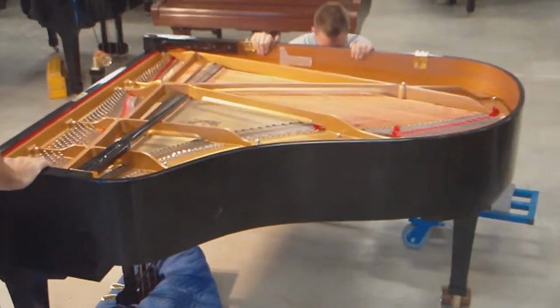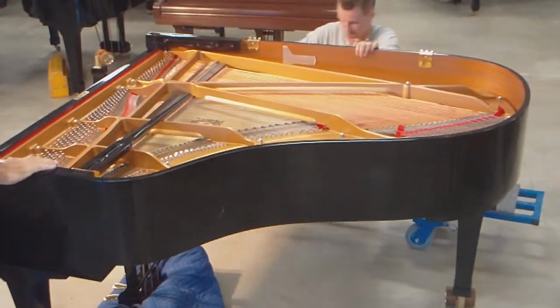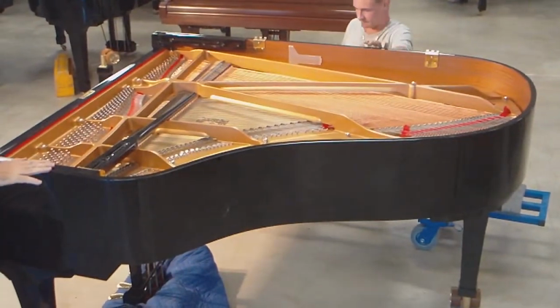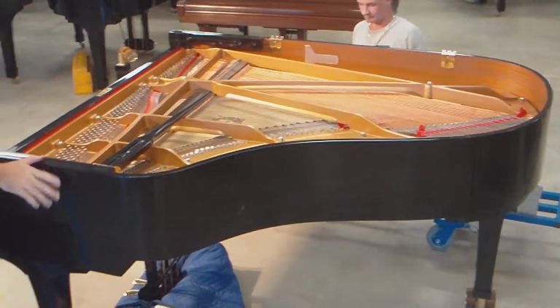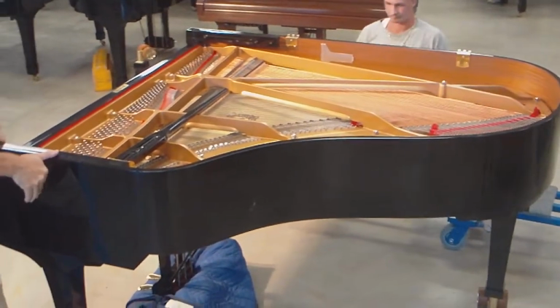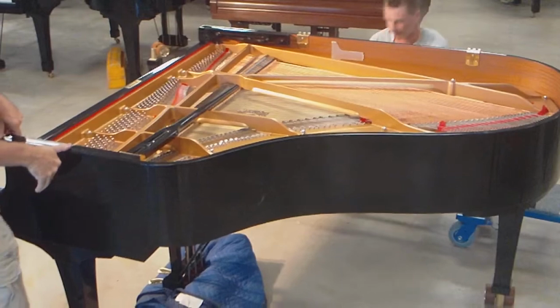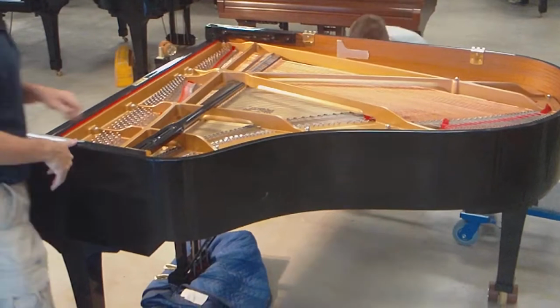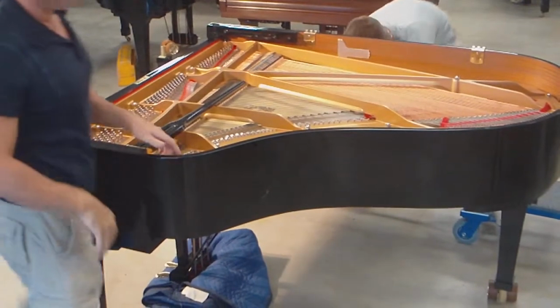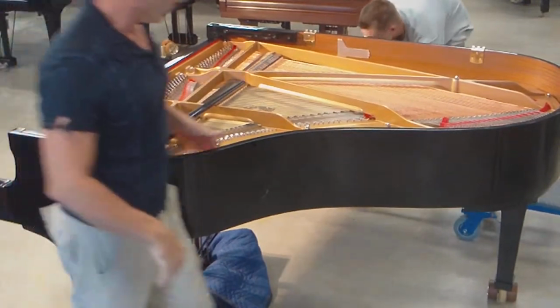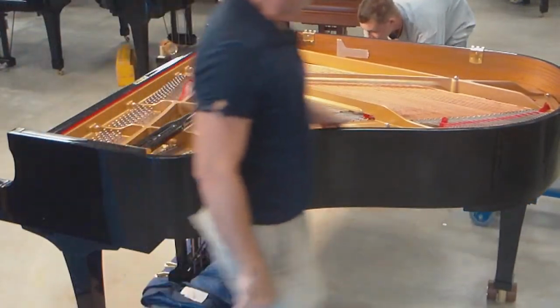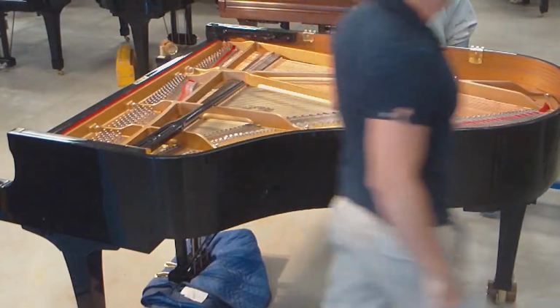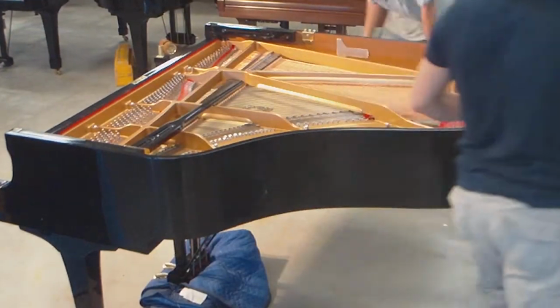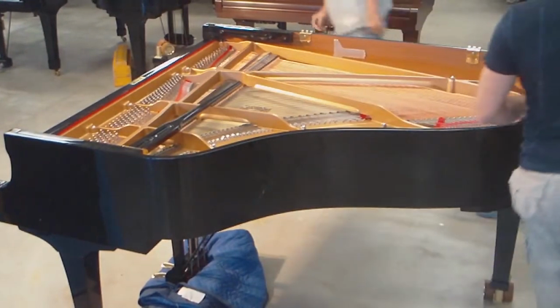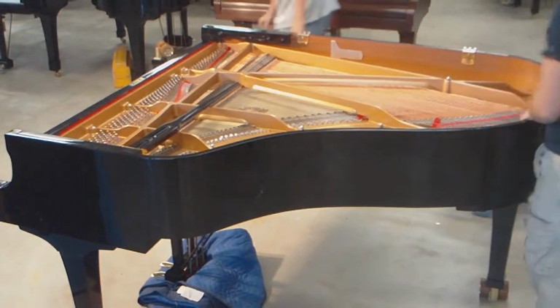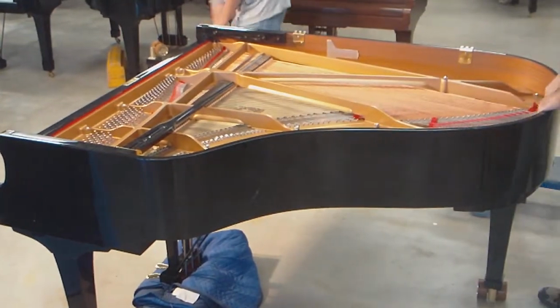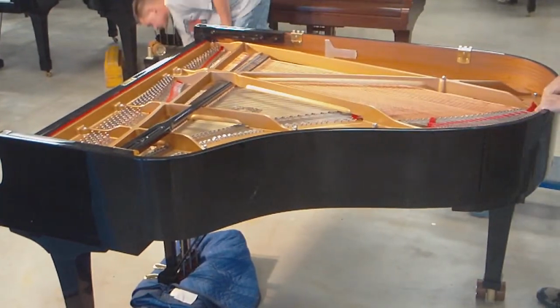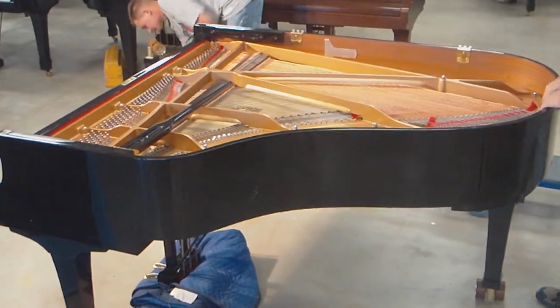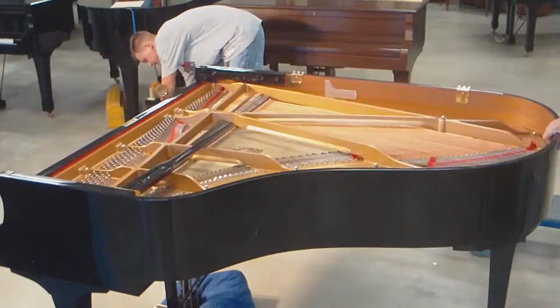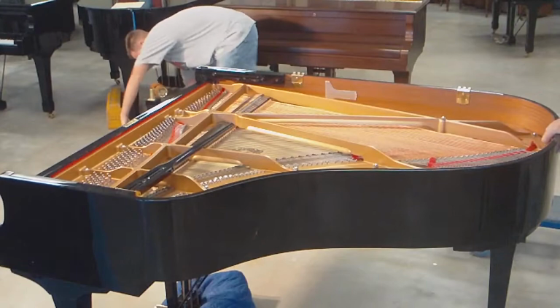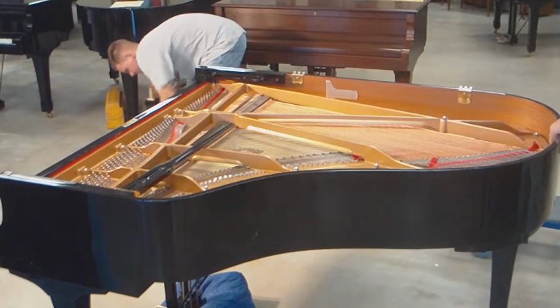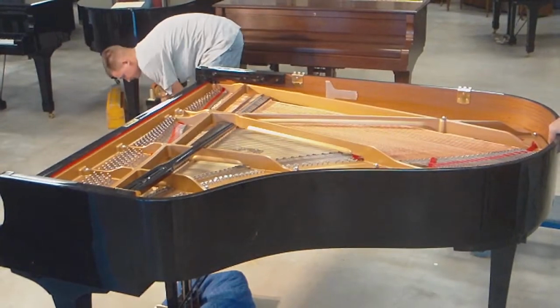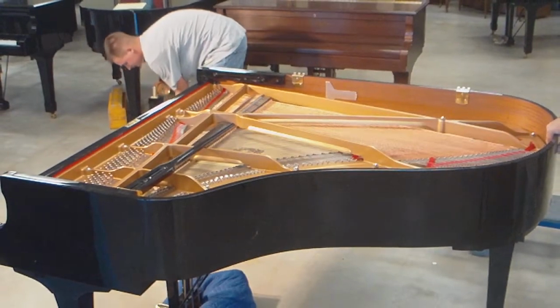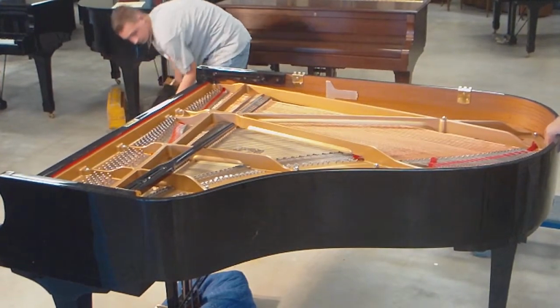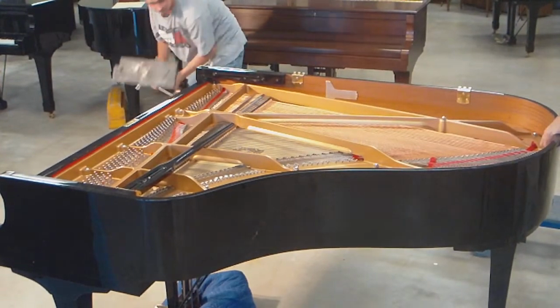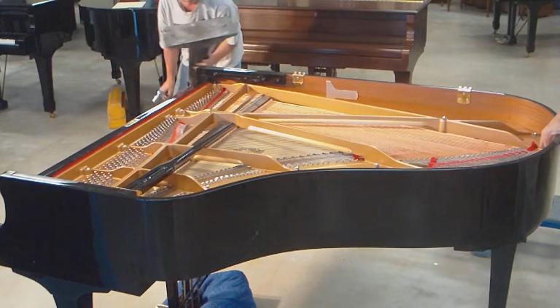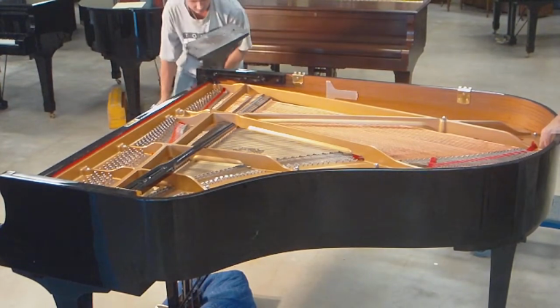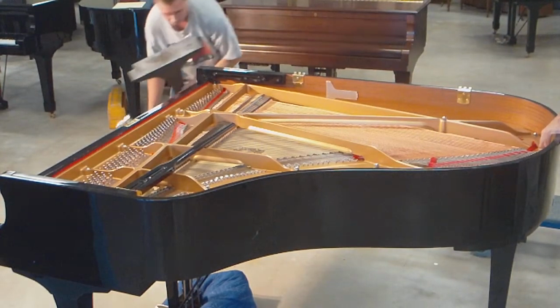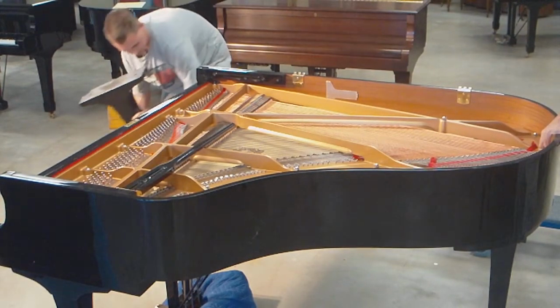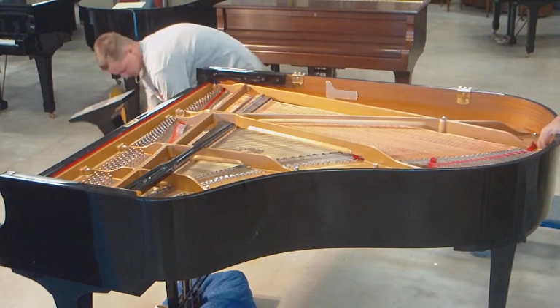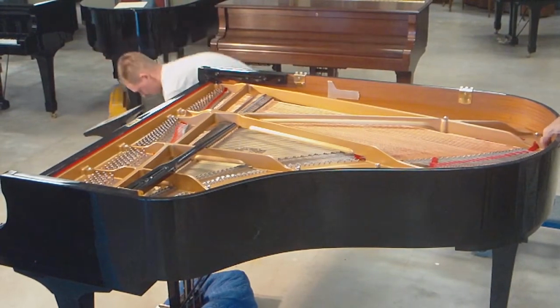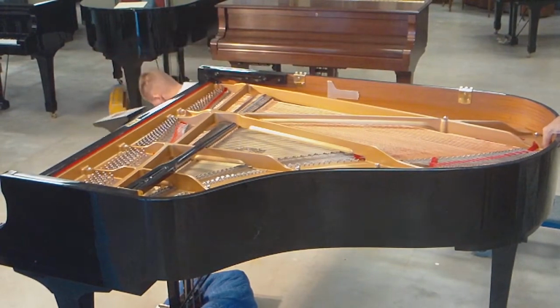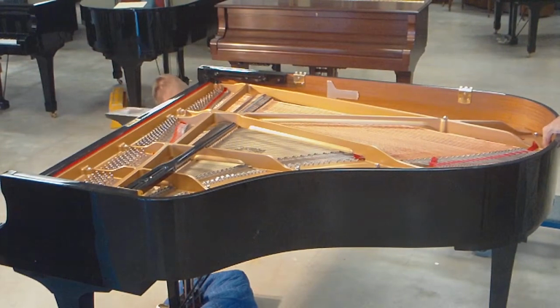And that's basically how you set the piano up. We're going to put on the other leg and then plug it in and test it, and that will be part five. Thank you.